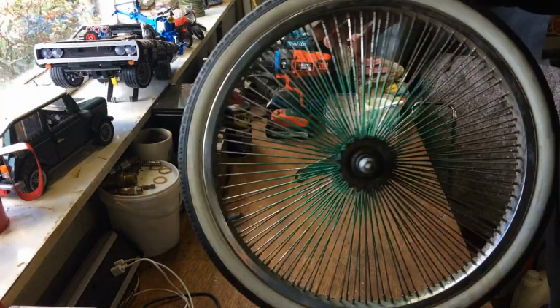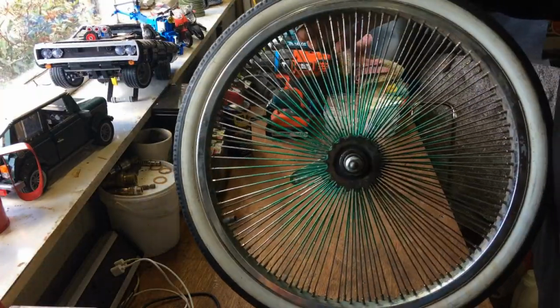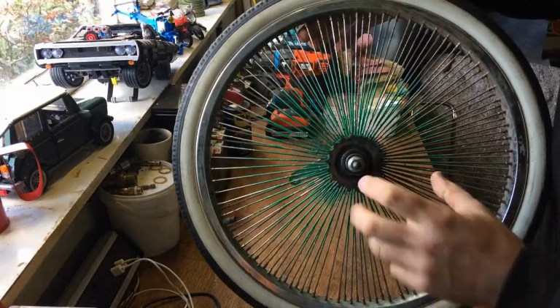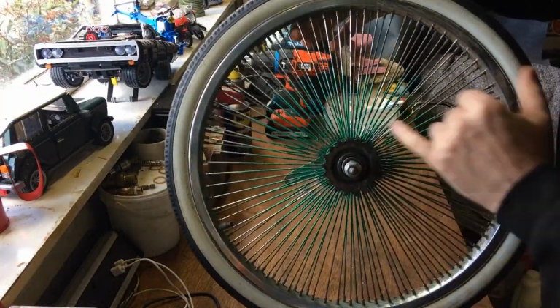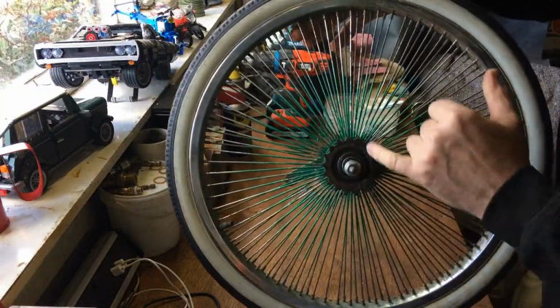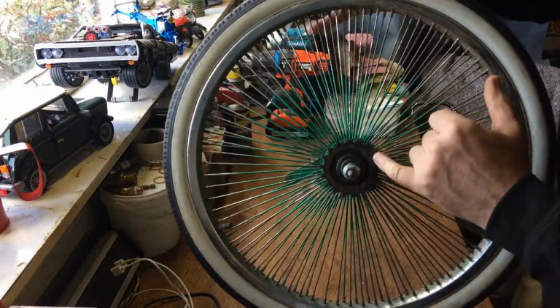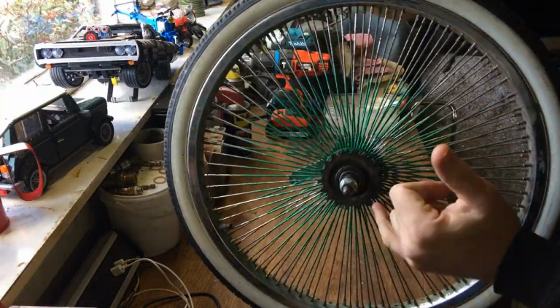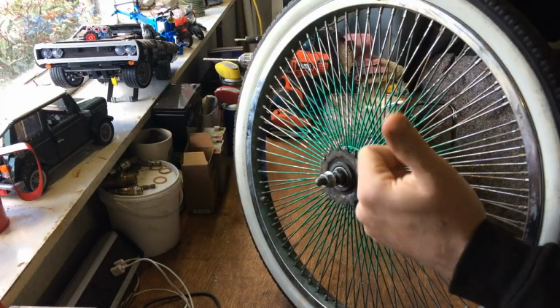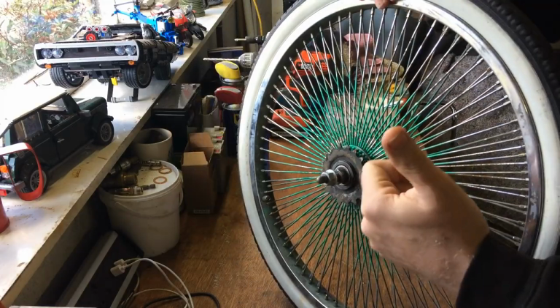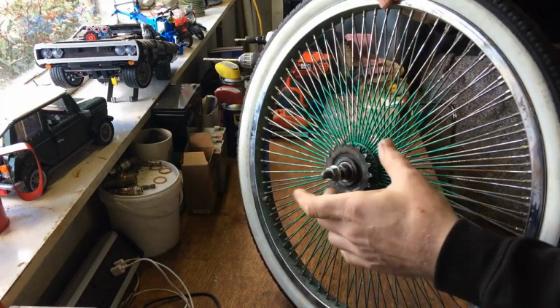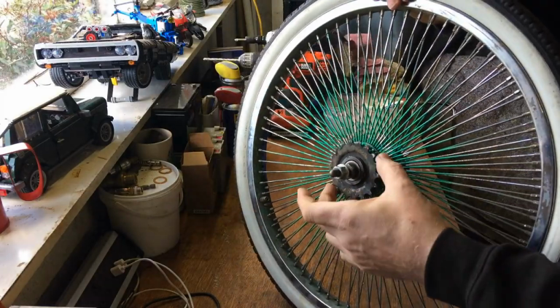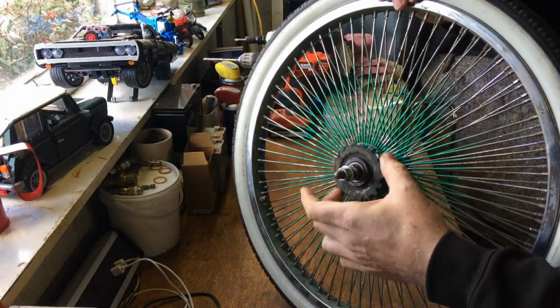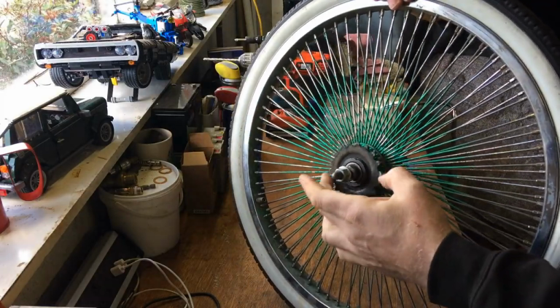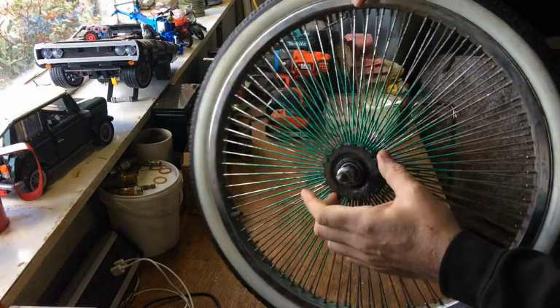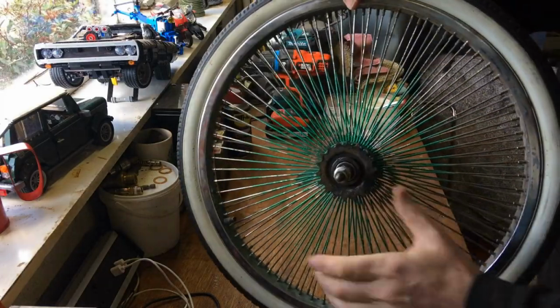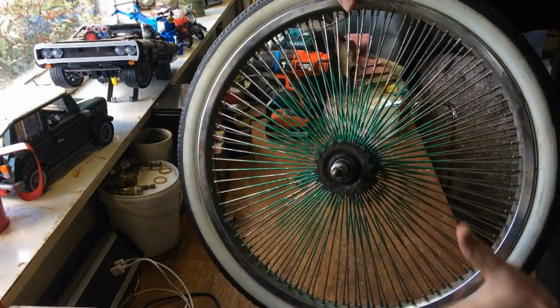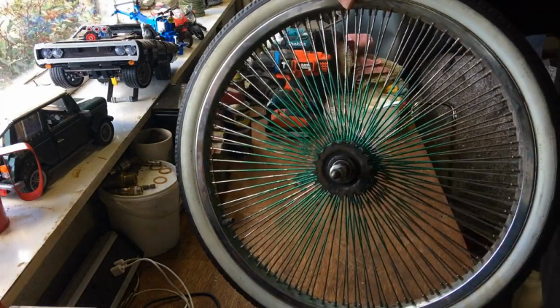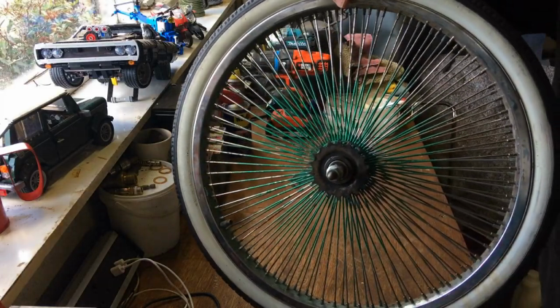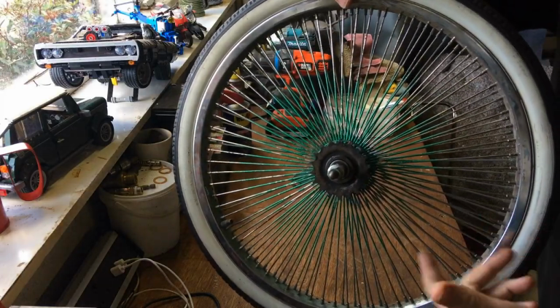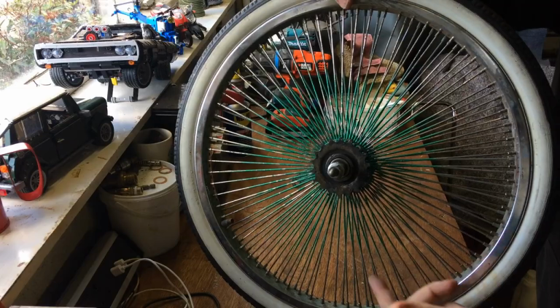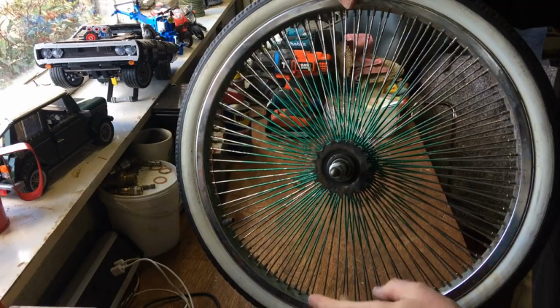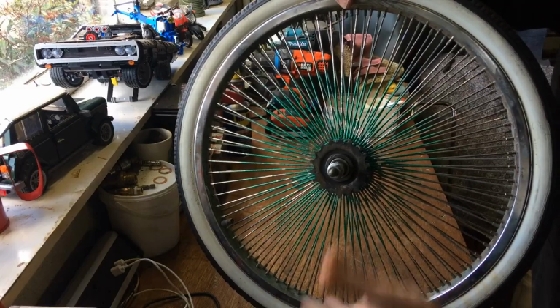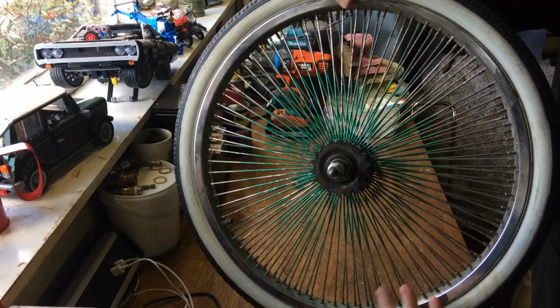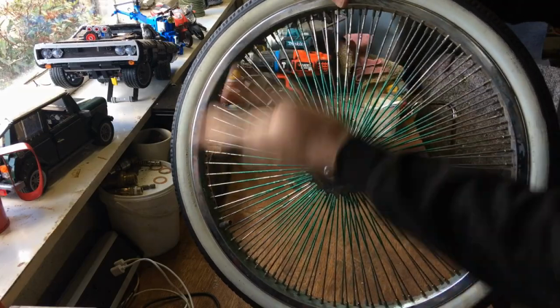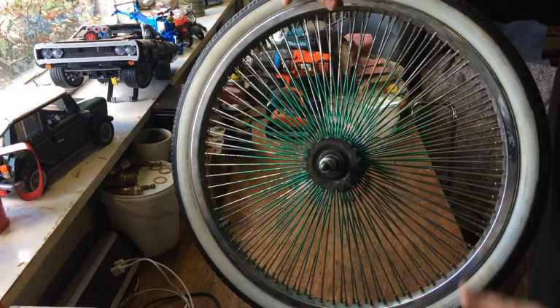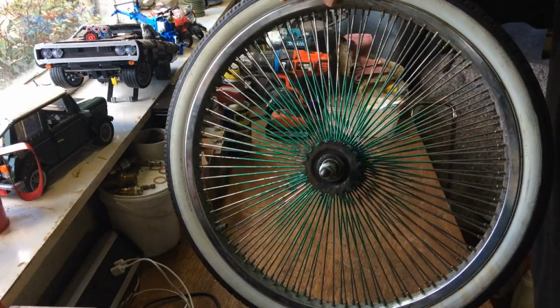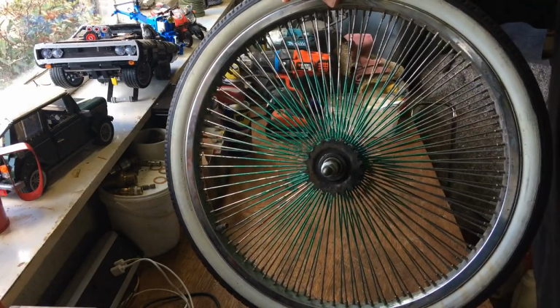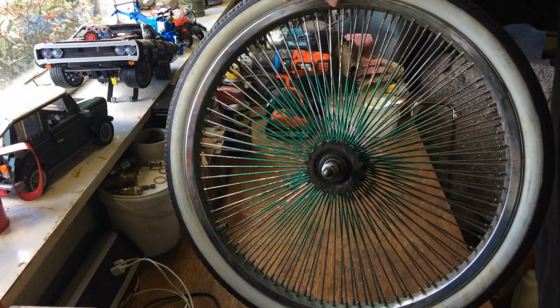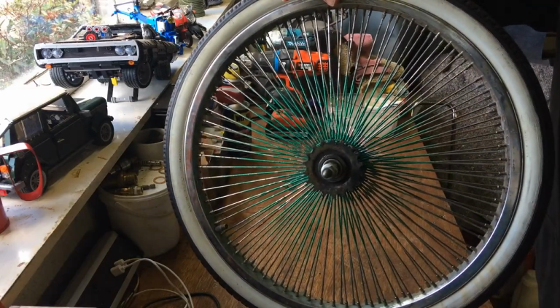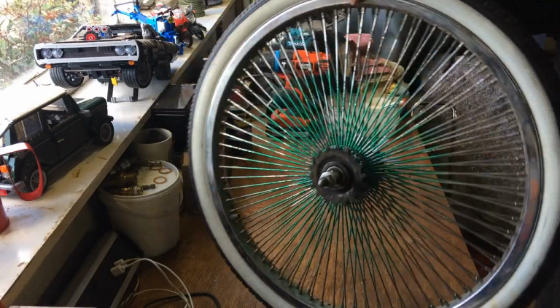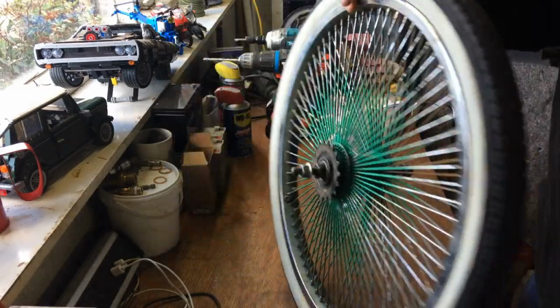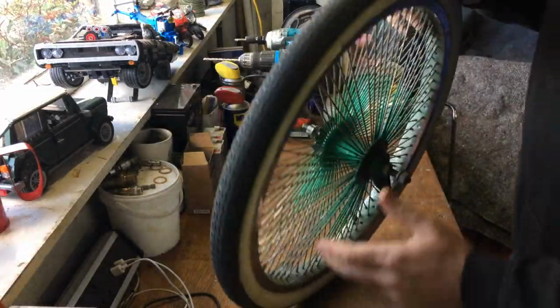I'll probably just talk when I do specific things like getting the hub and coaster brake out, but after that I'll do high speed because a lot of it will be taking a spoke out and repeating that 140-odd times. So let's get on and get it done.